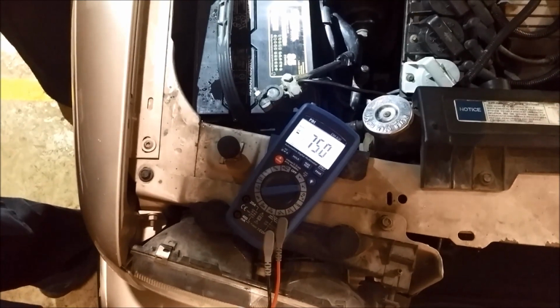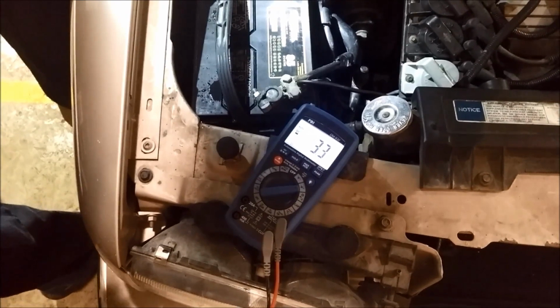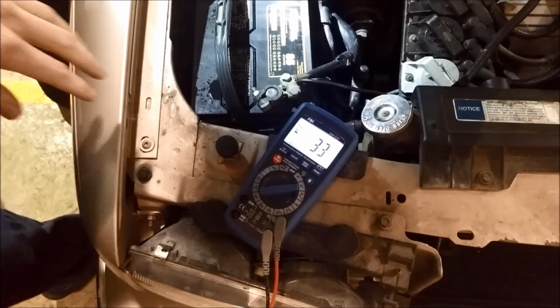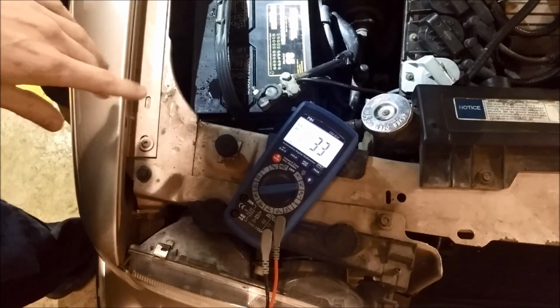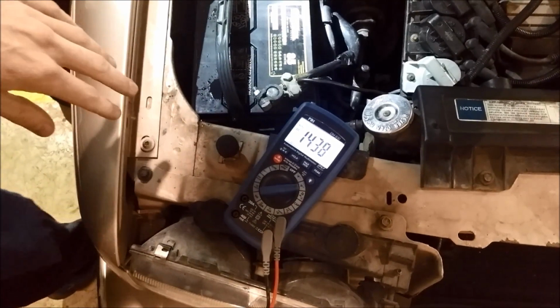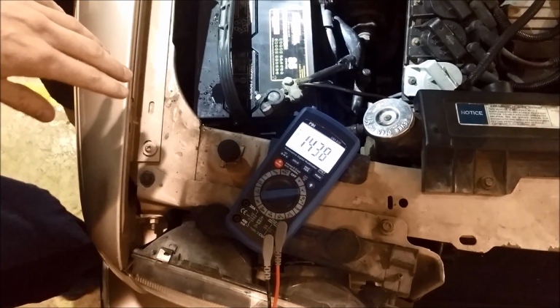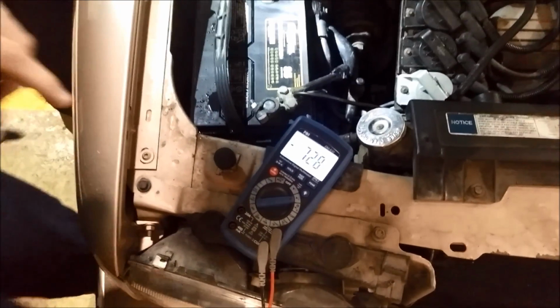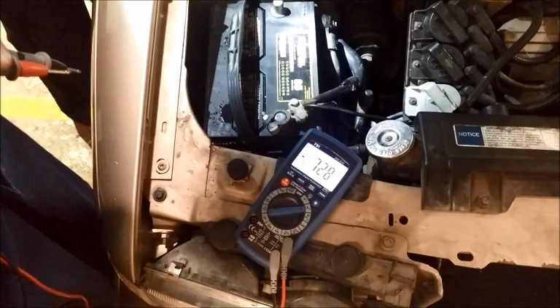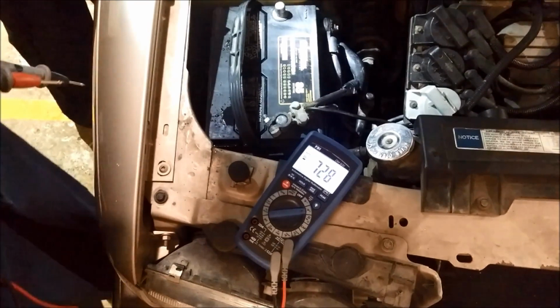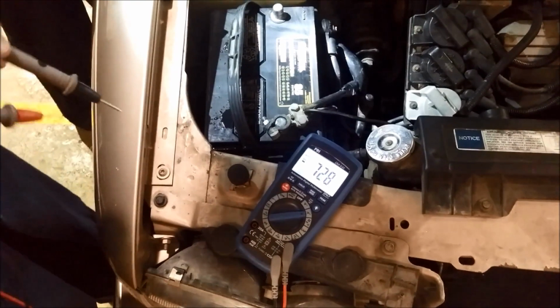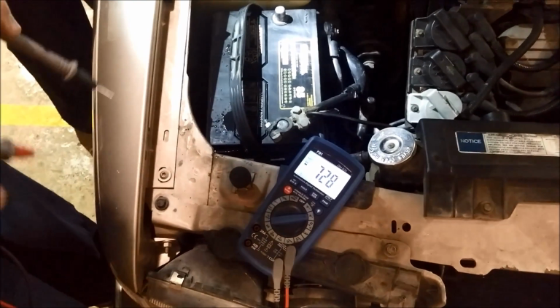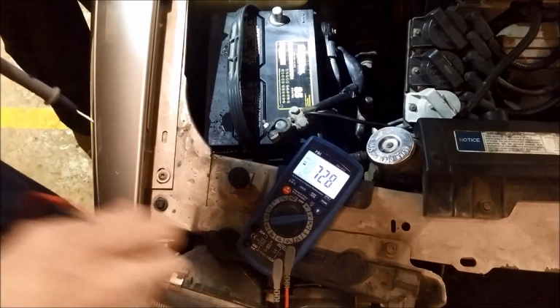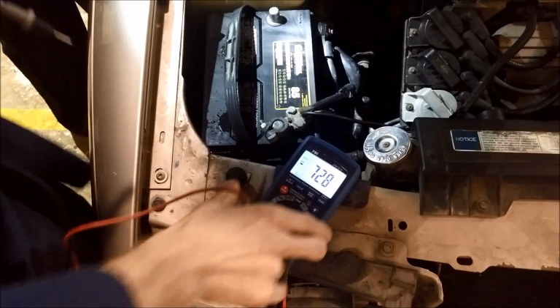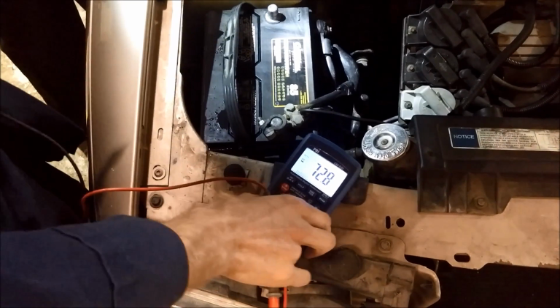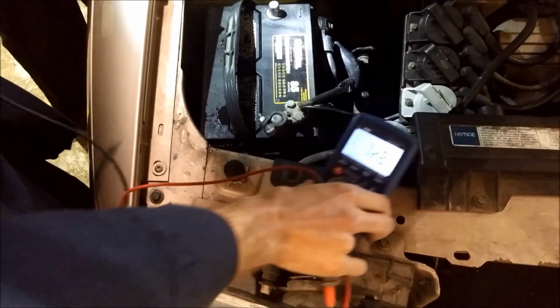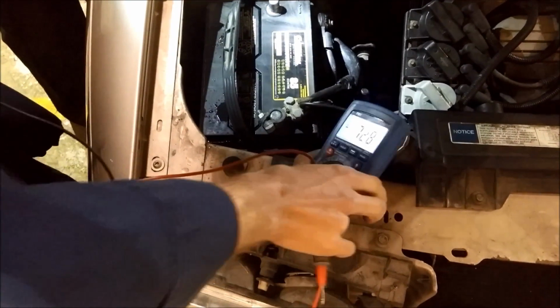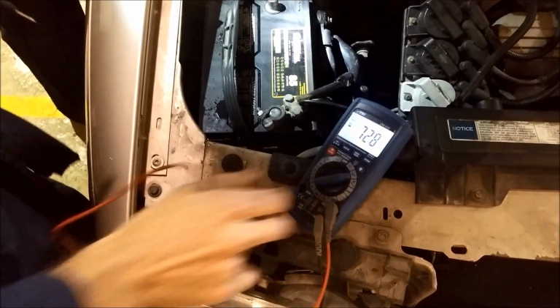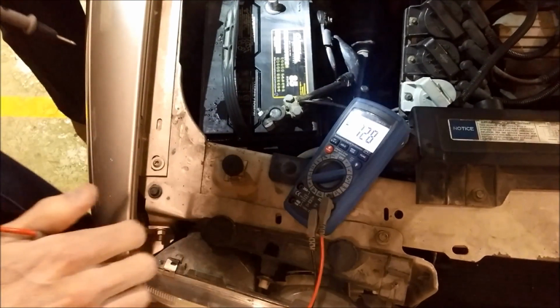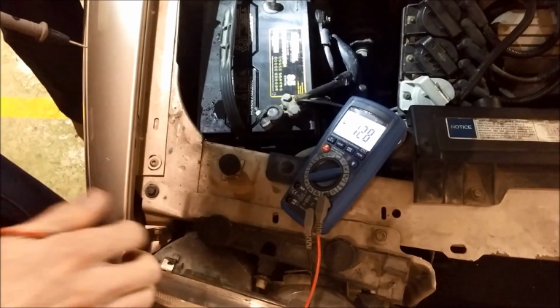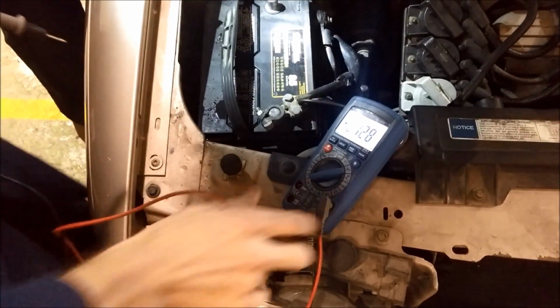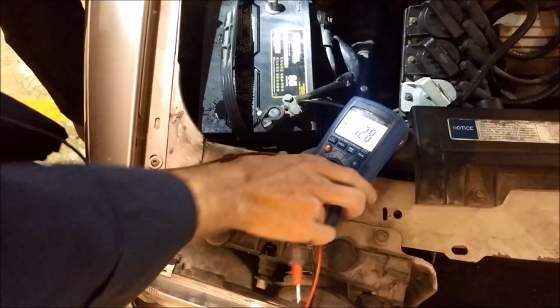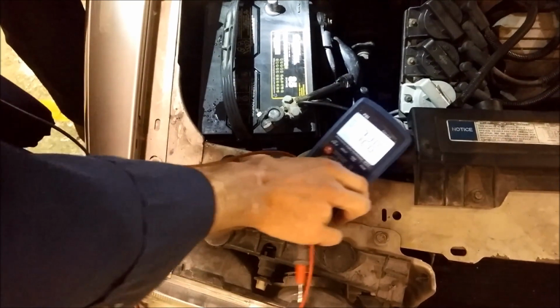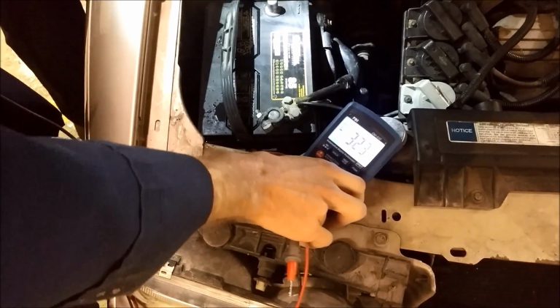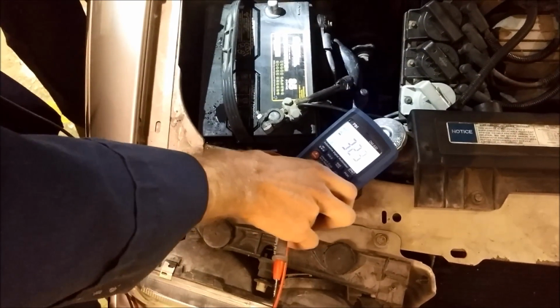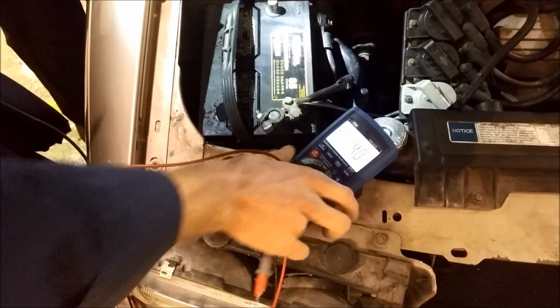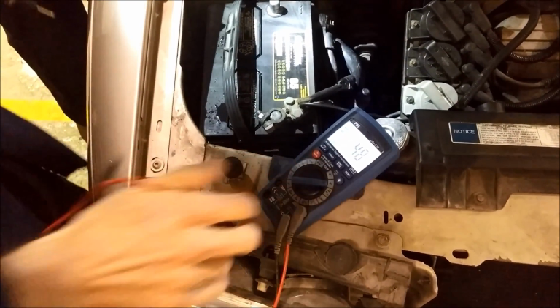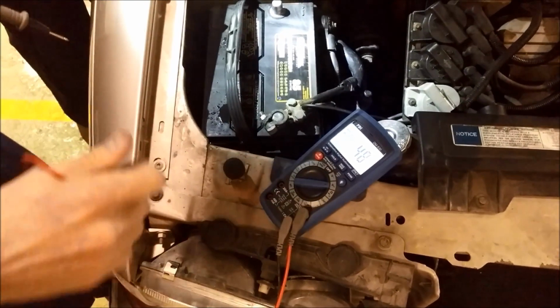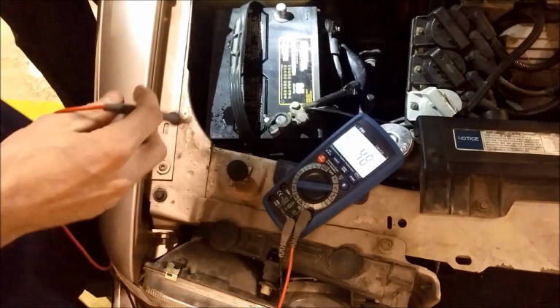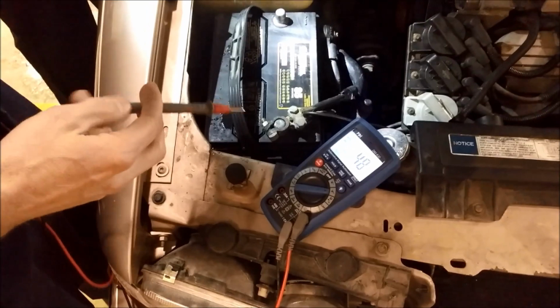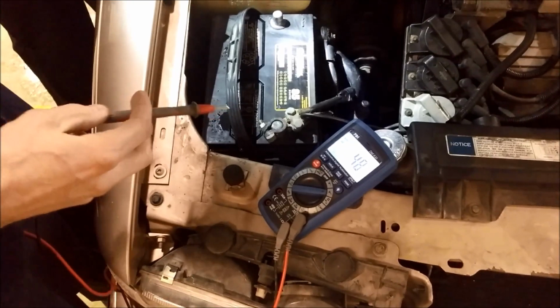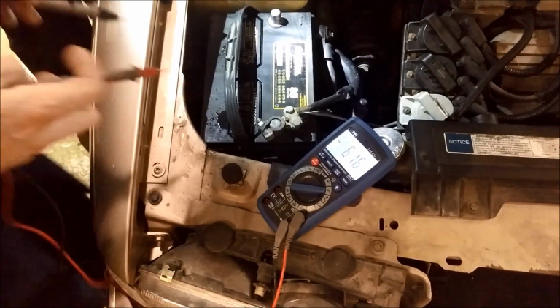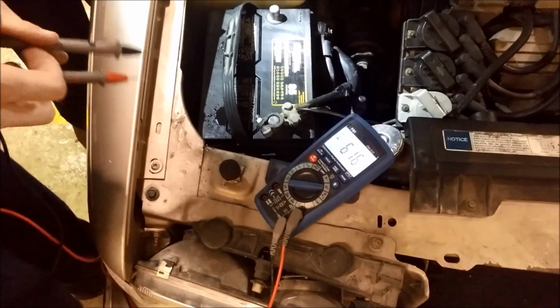In this video we wanted to show you how voltage drop works. This car is having trouble starting and it's a great example of how voltage can be dropped in a battery cable.